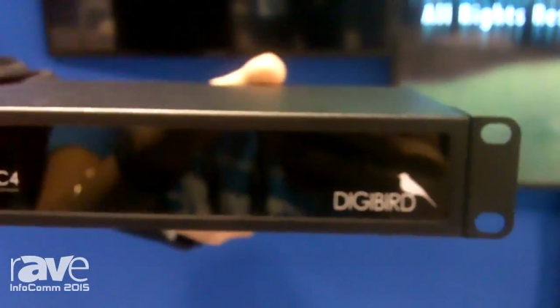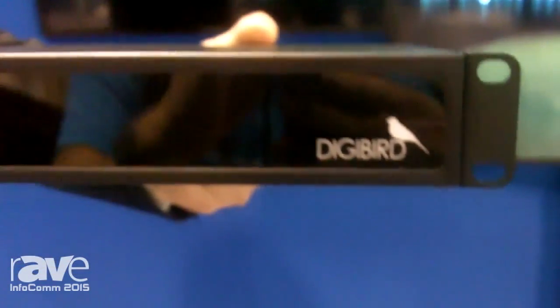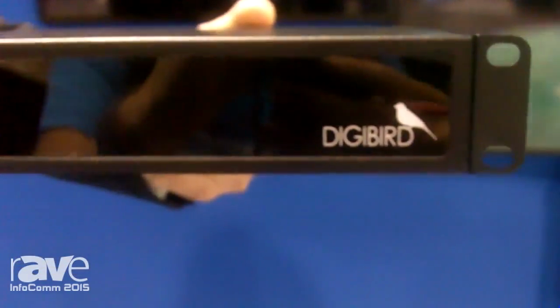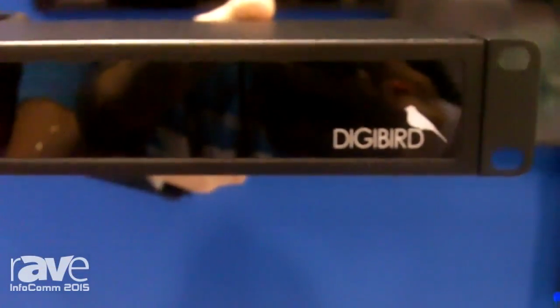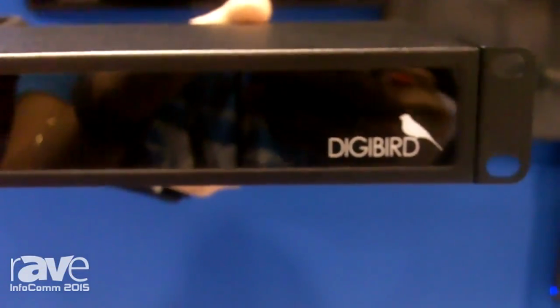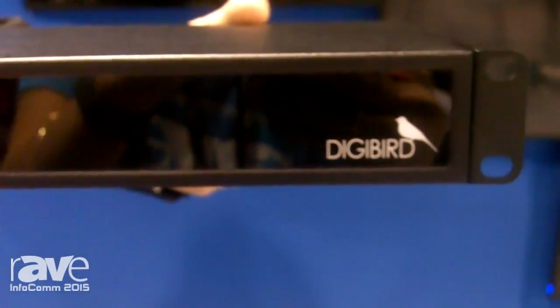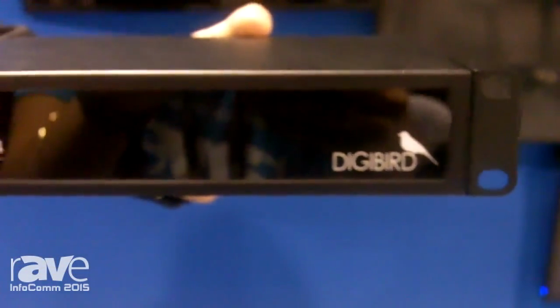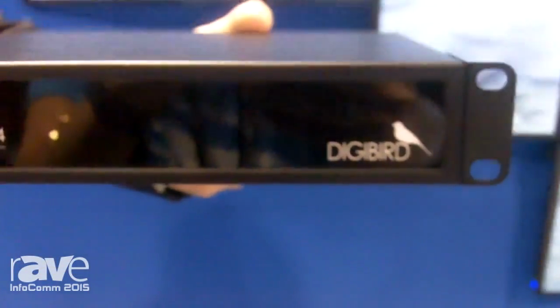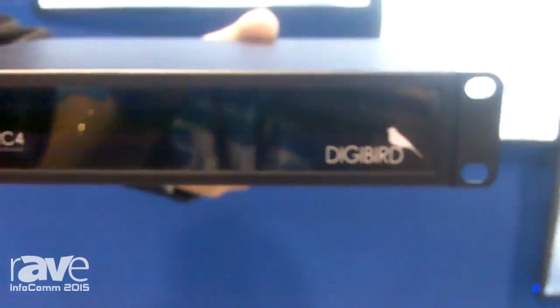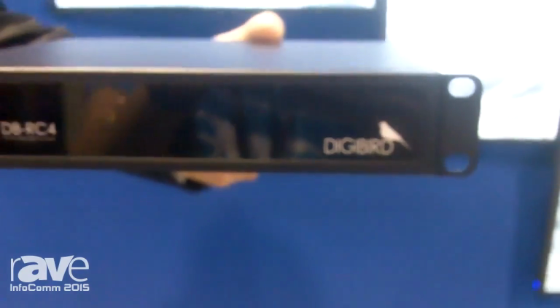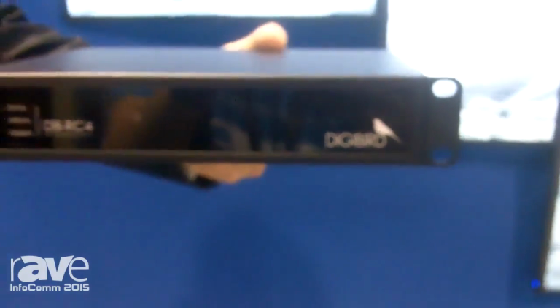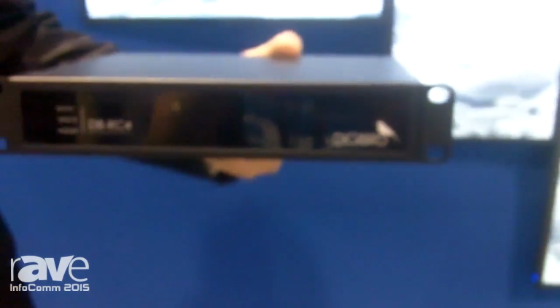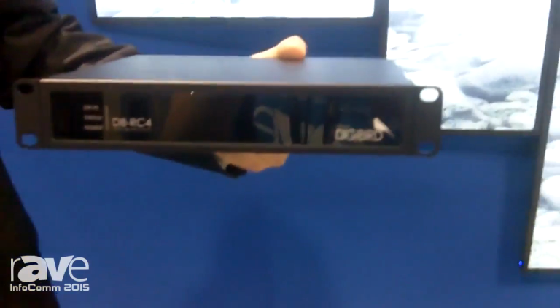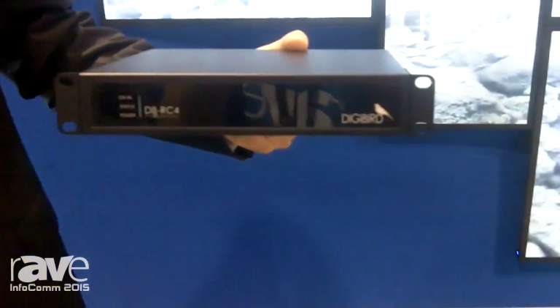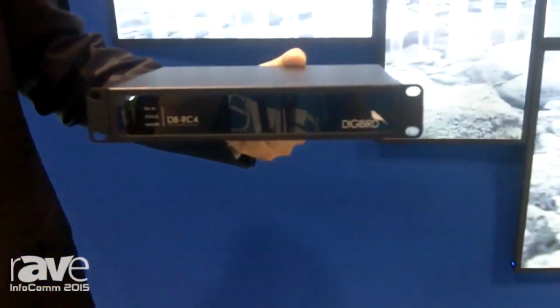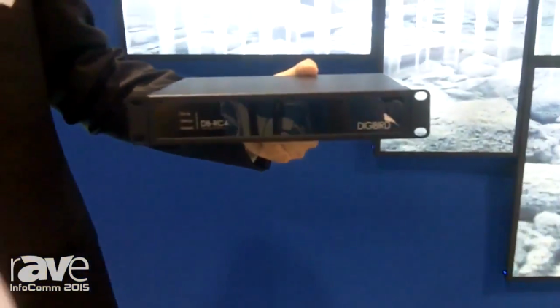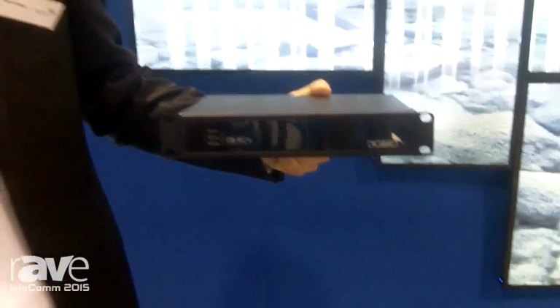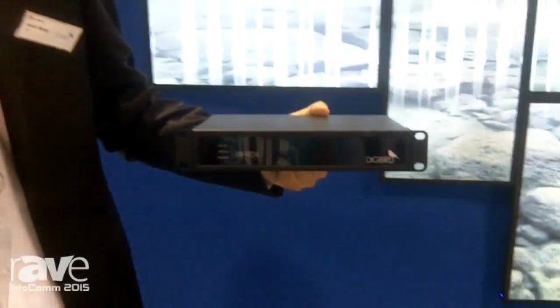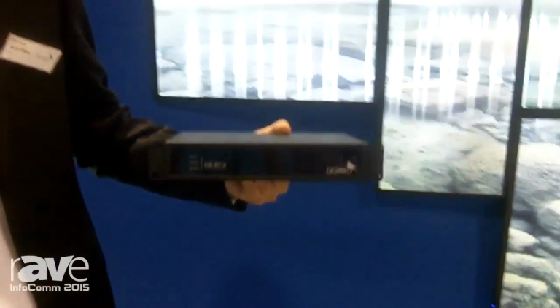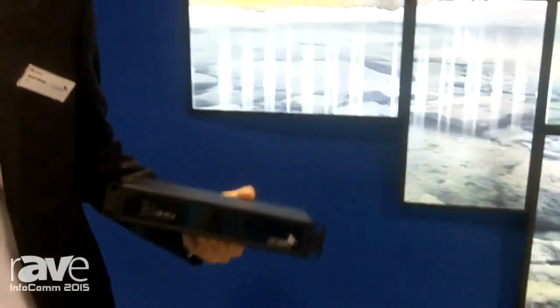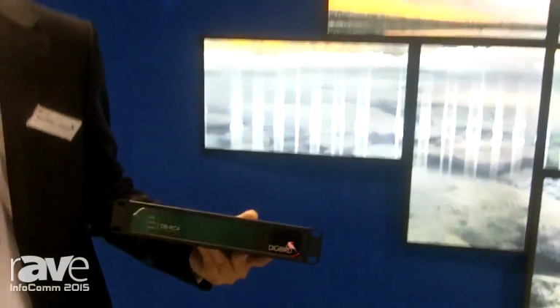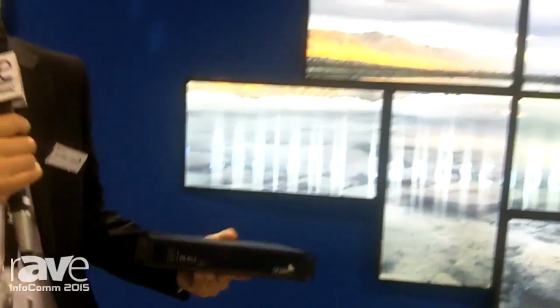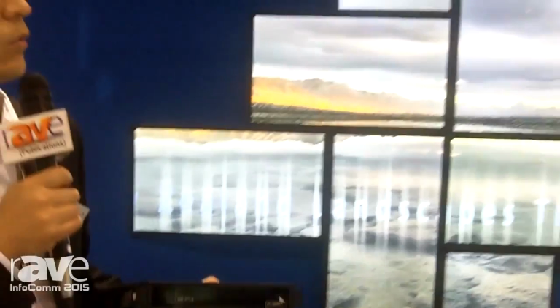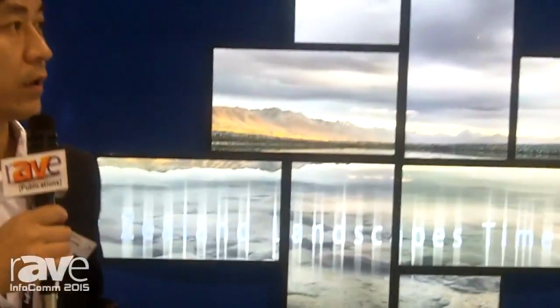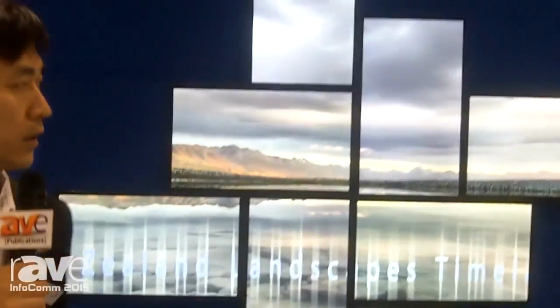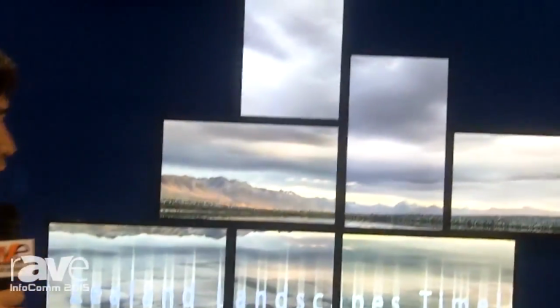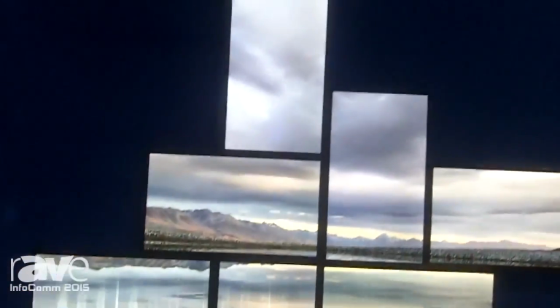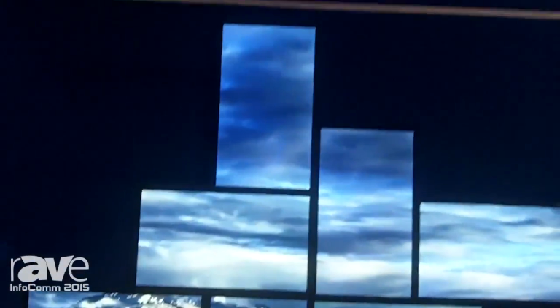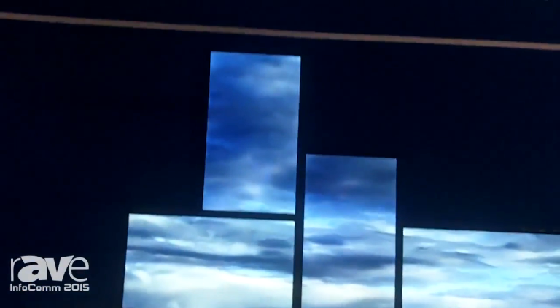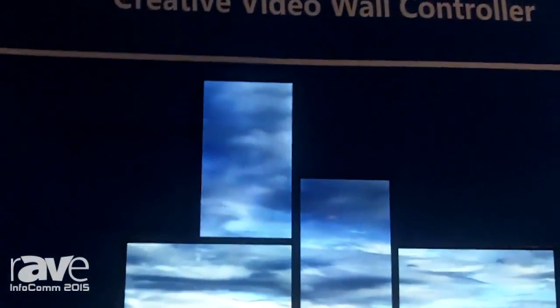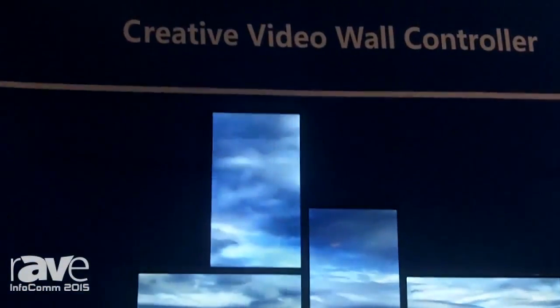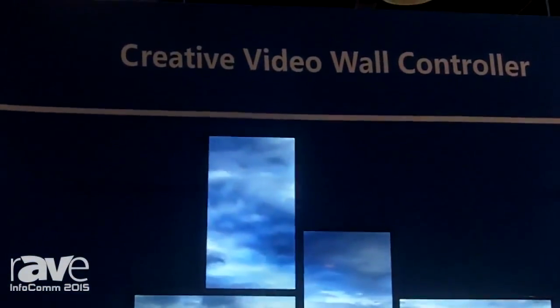Welcome to DigiBoard booth. My name is Kevin from DigiBoard. This time we show the creative video wall in here. This is an 8-screen video wall.